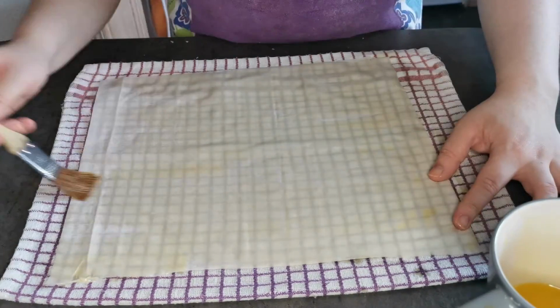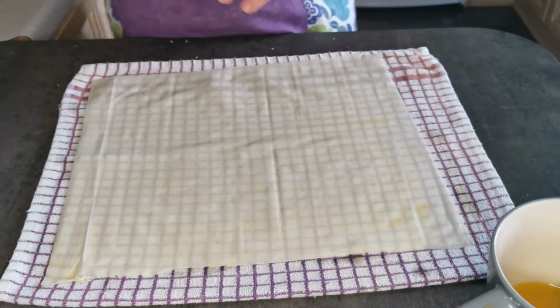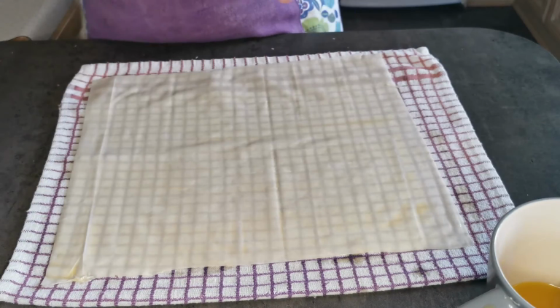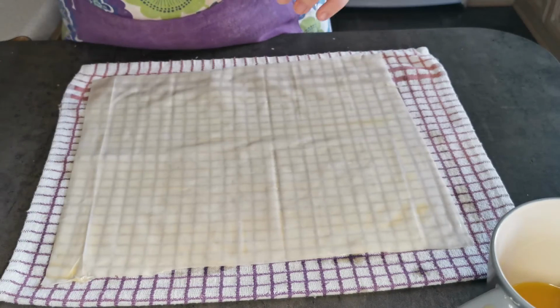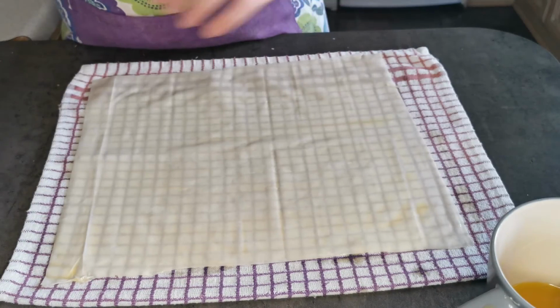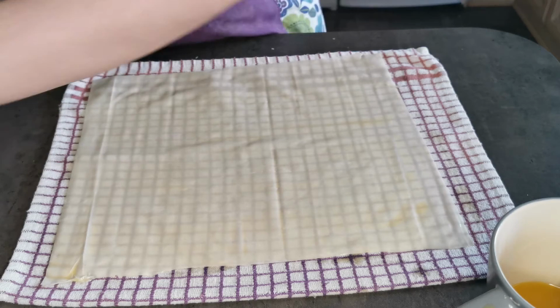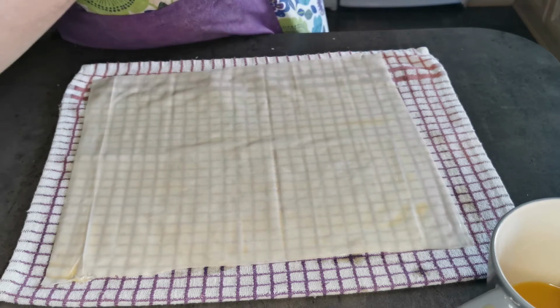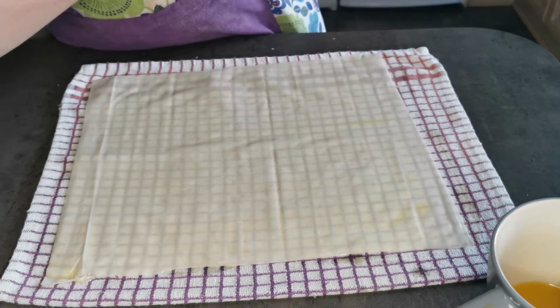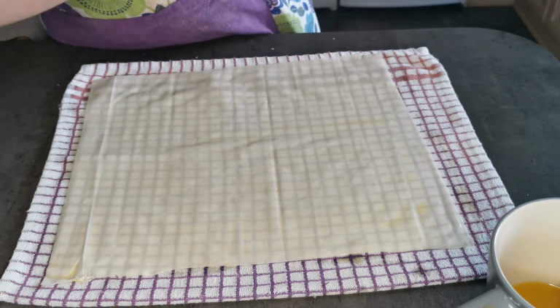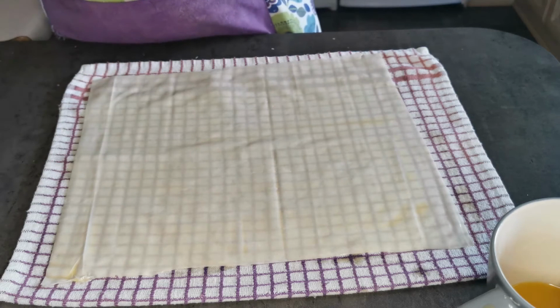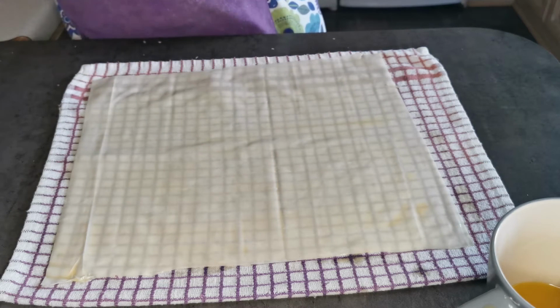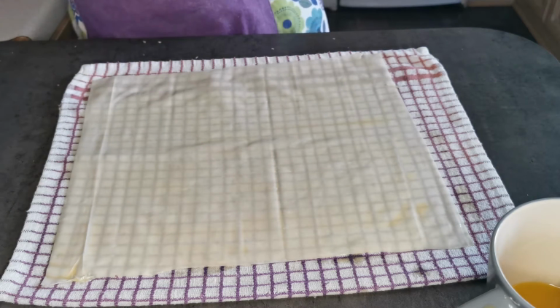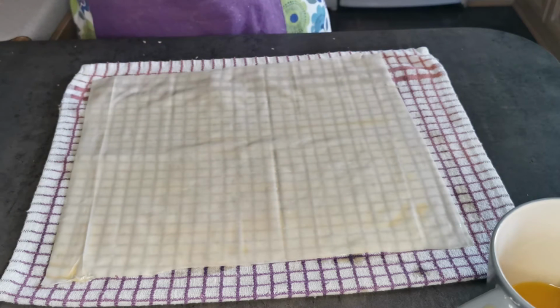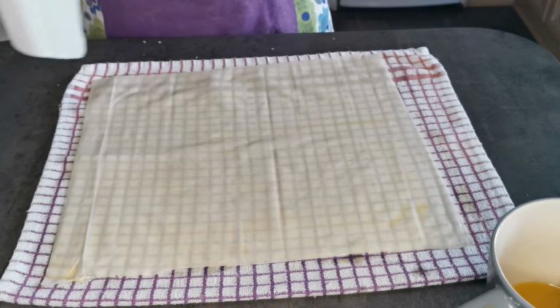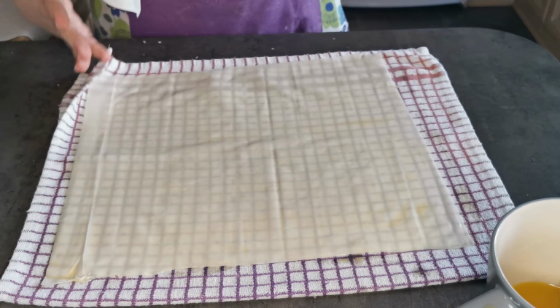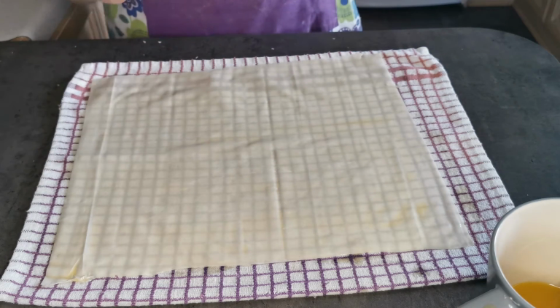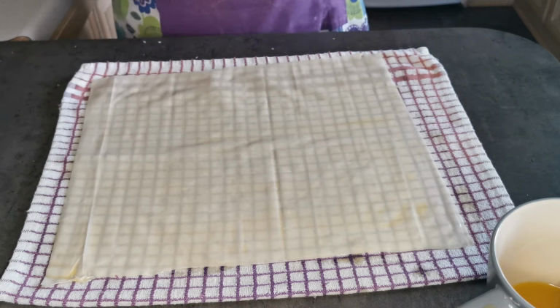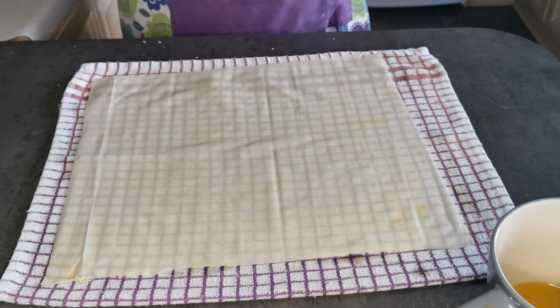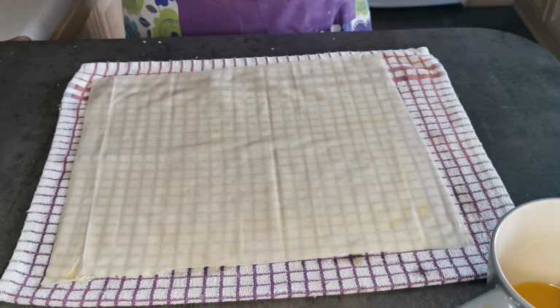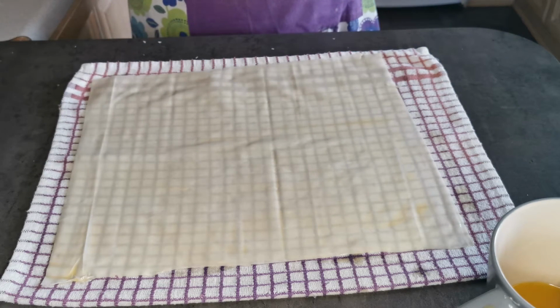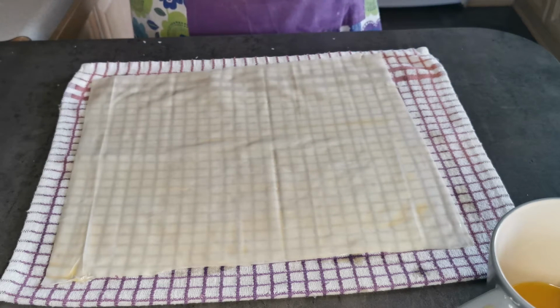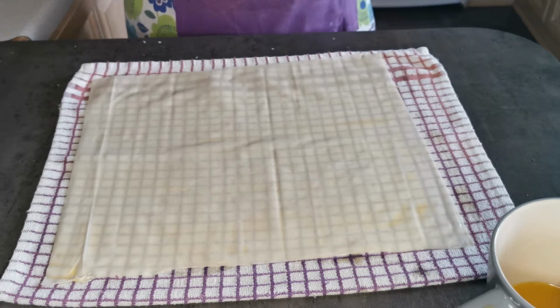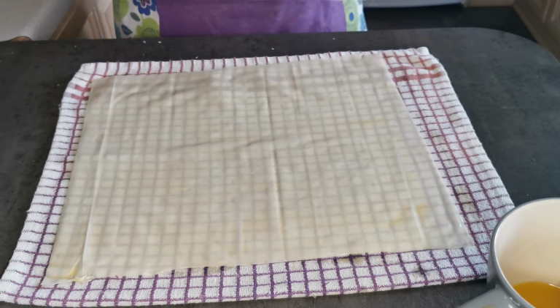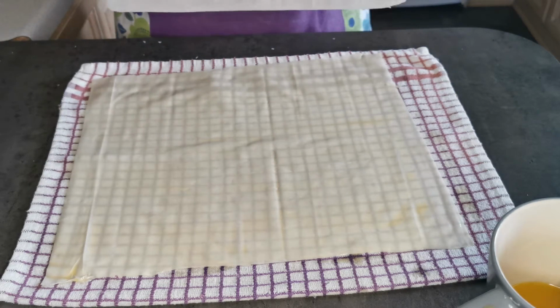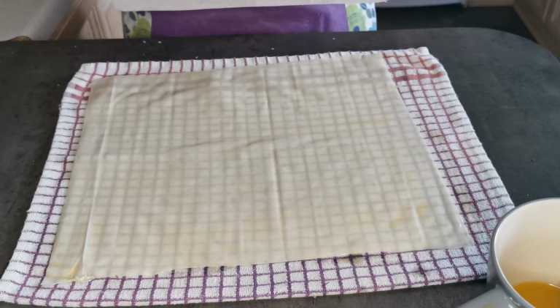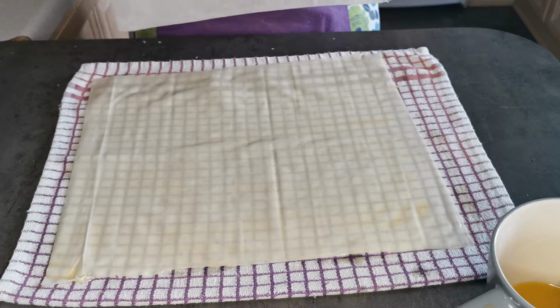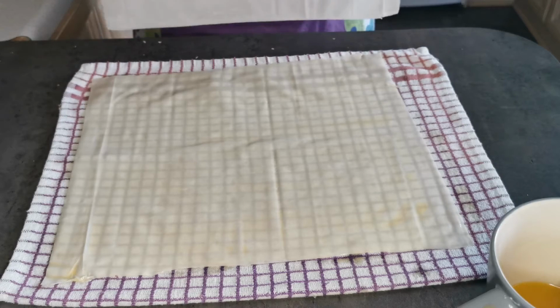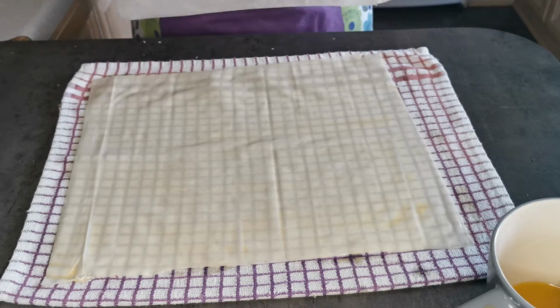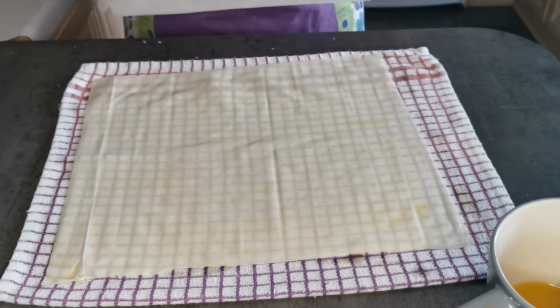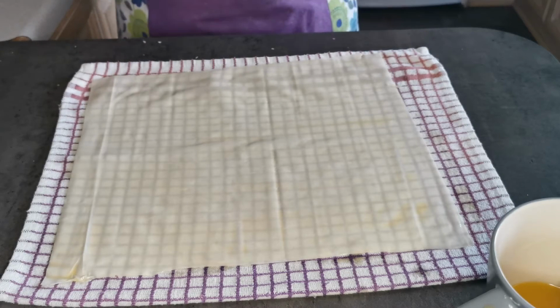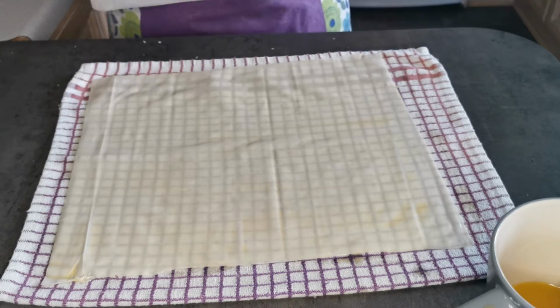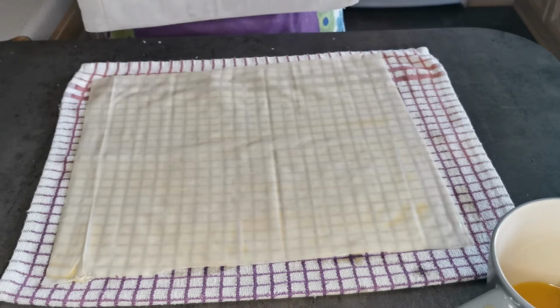Now take another sheet and place it on top and repeat this six times.